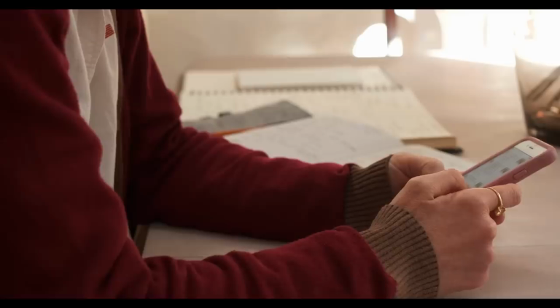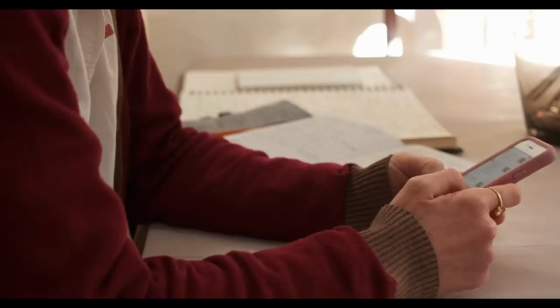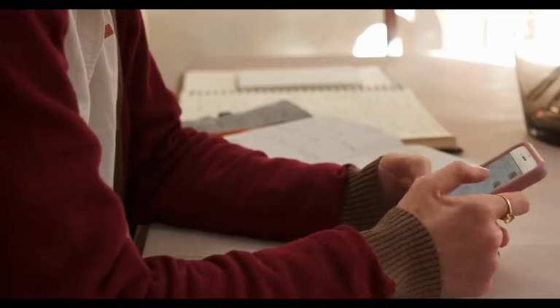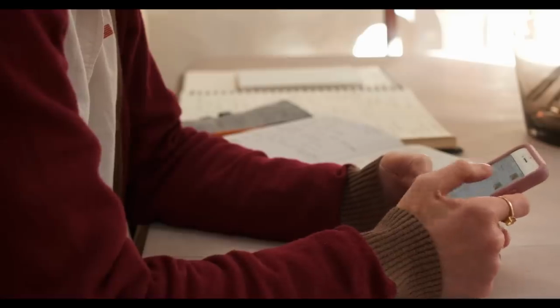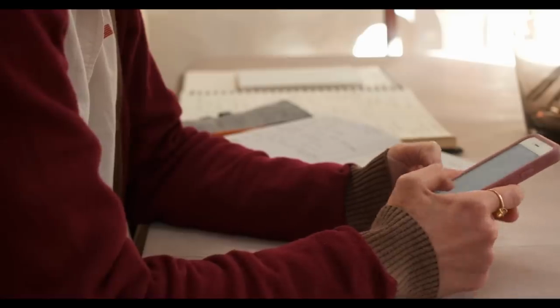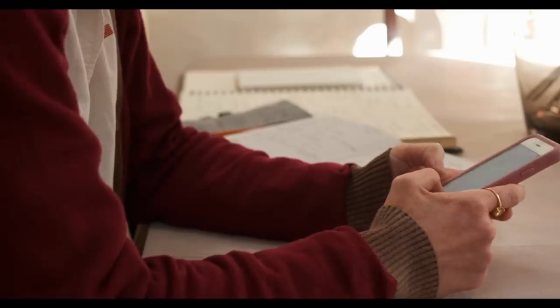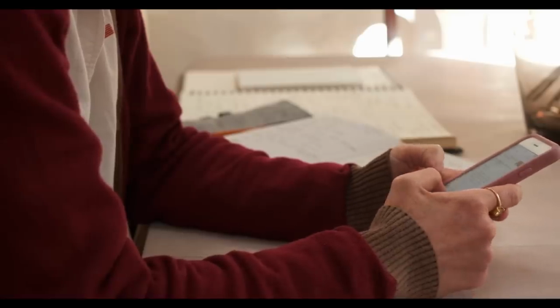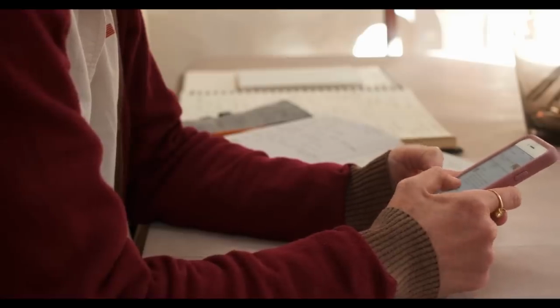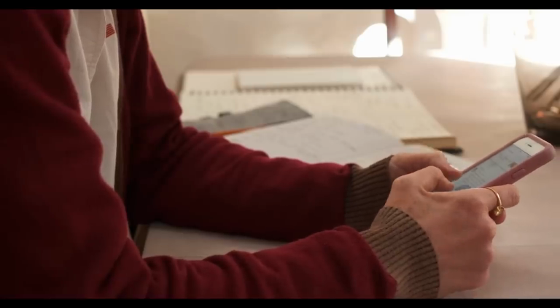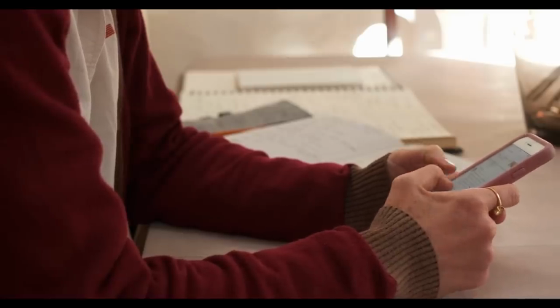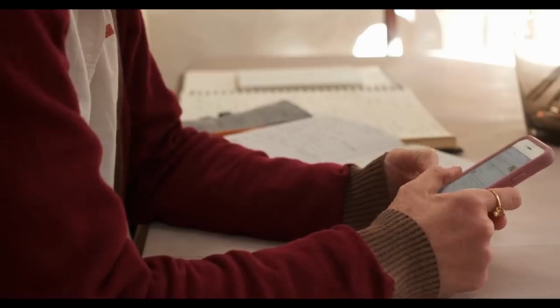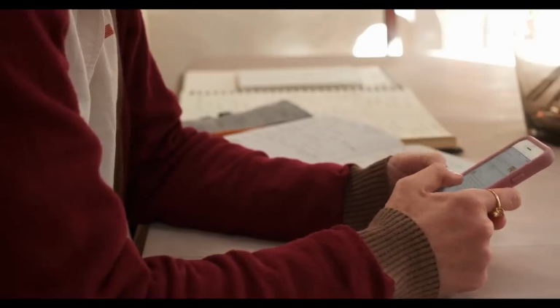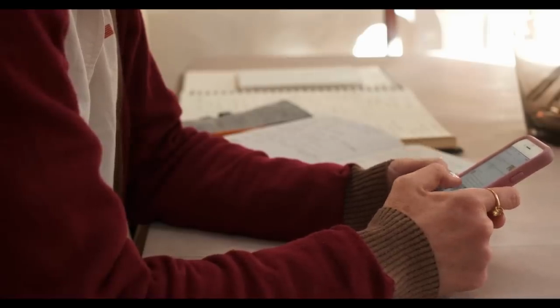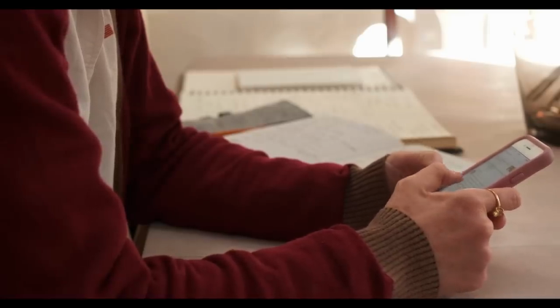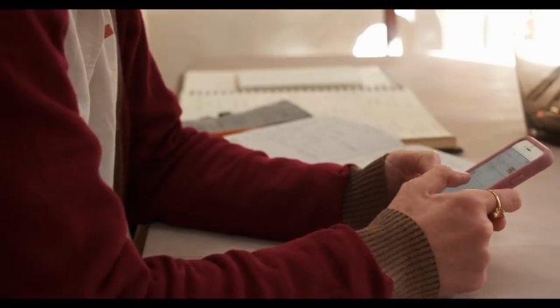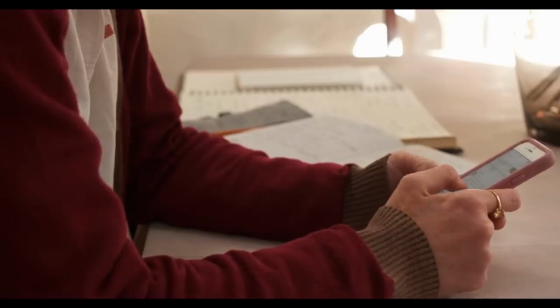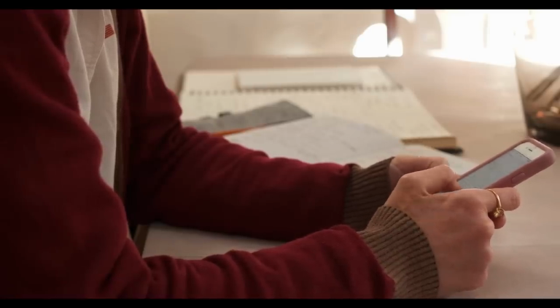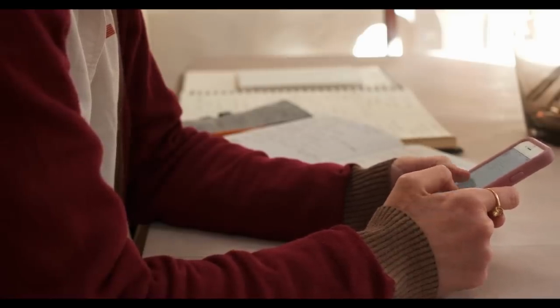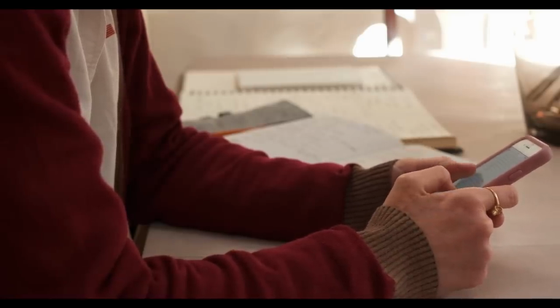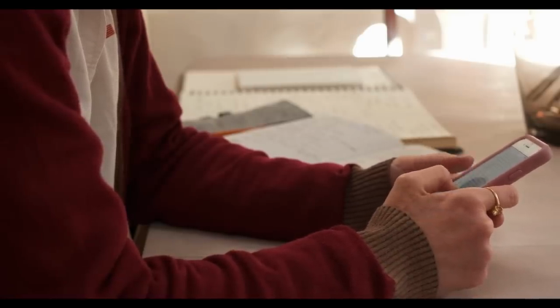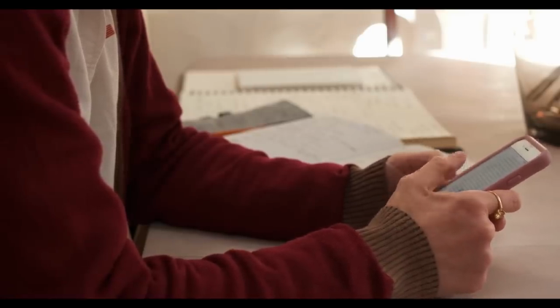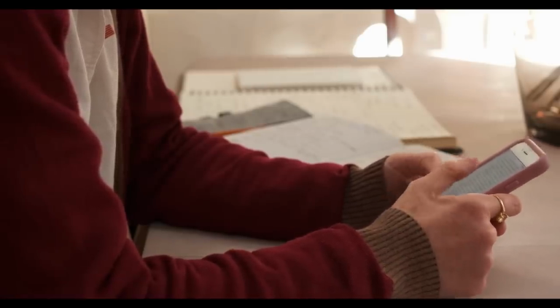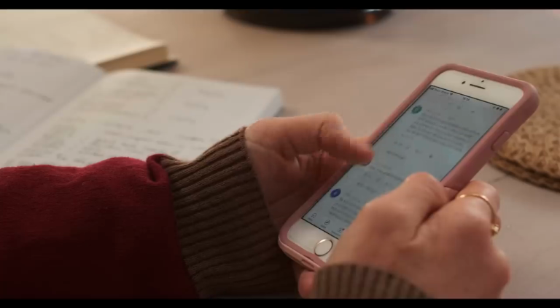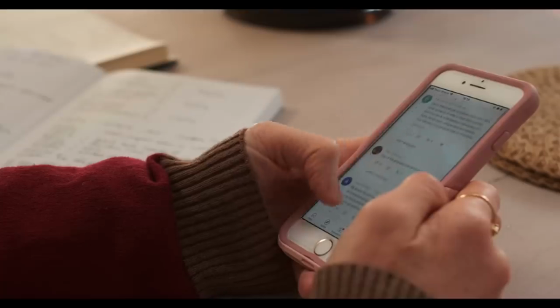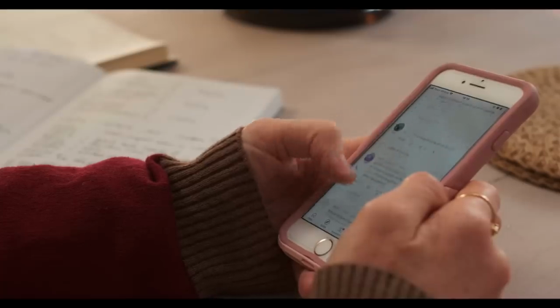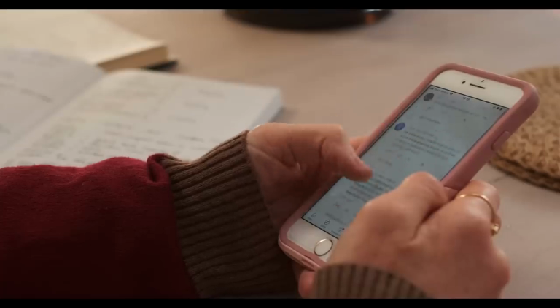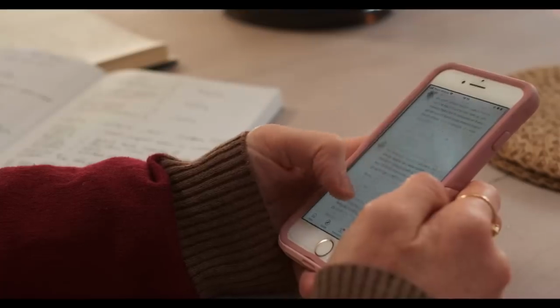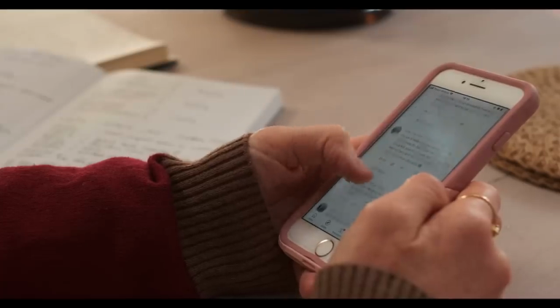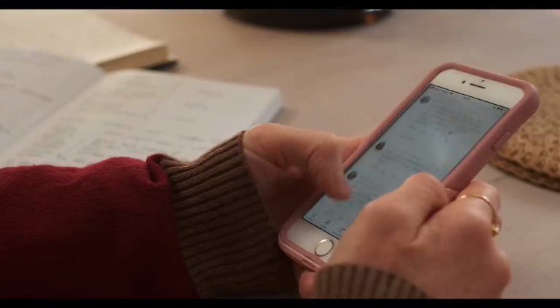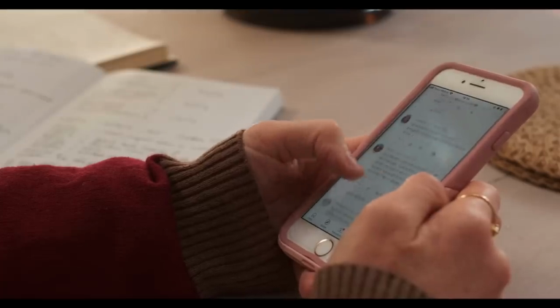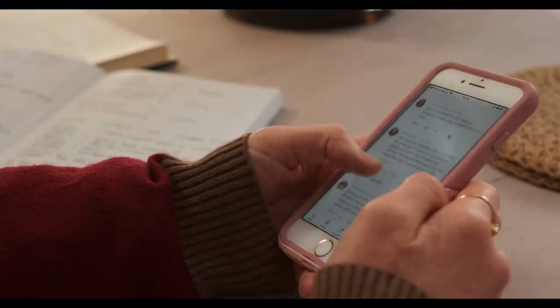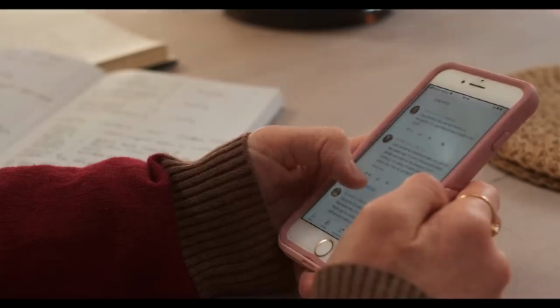I've also stopped buying new appliances. Everything in our house is secondhand. As long as you're not attached to having brand new technology, secondhand works absolutely fine.